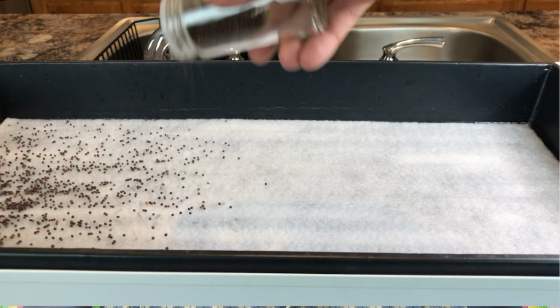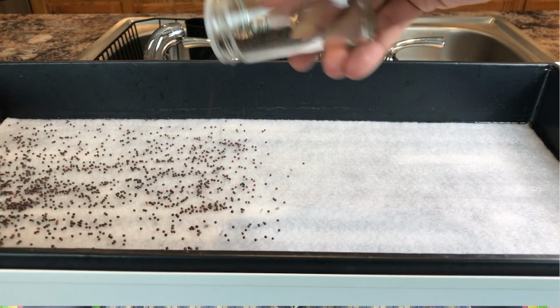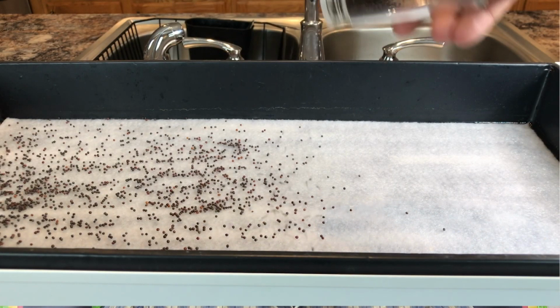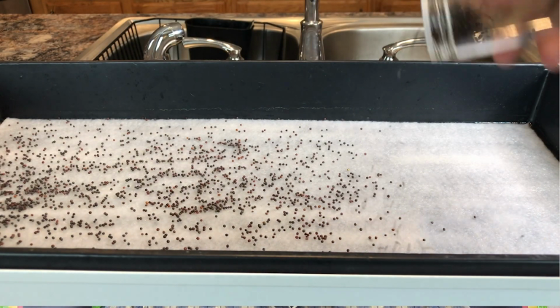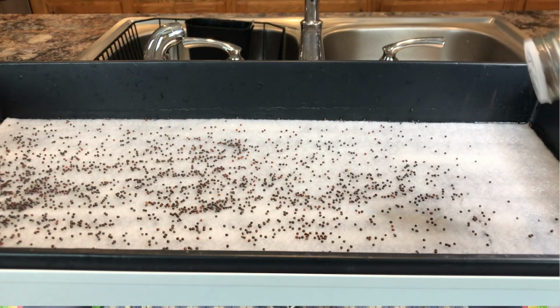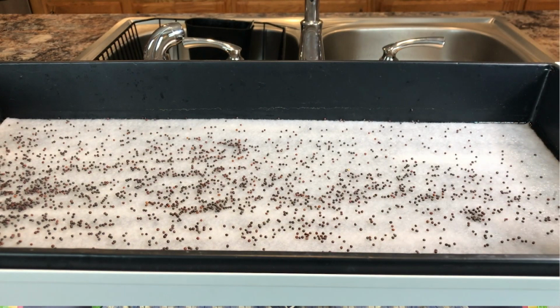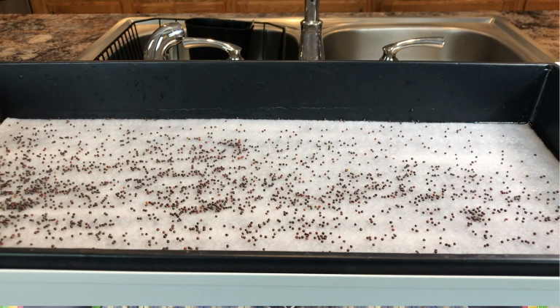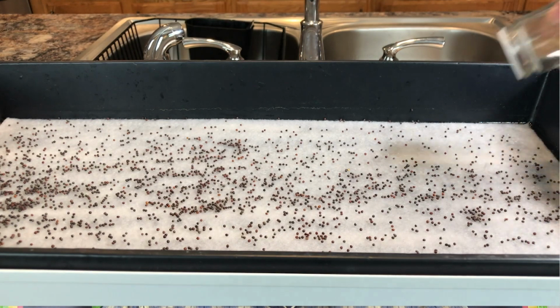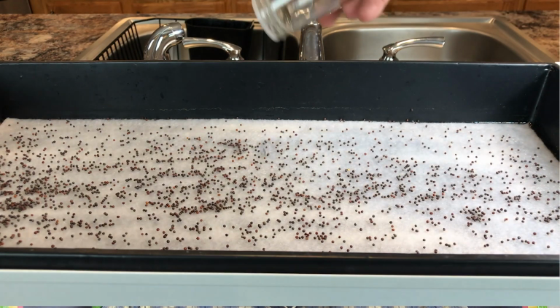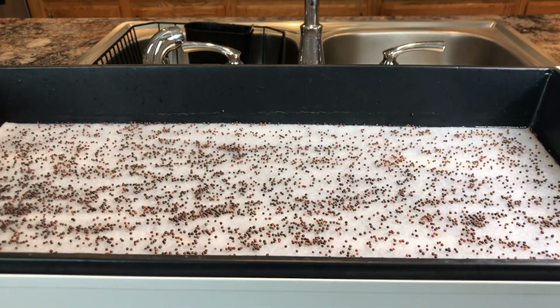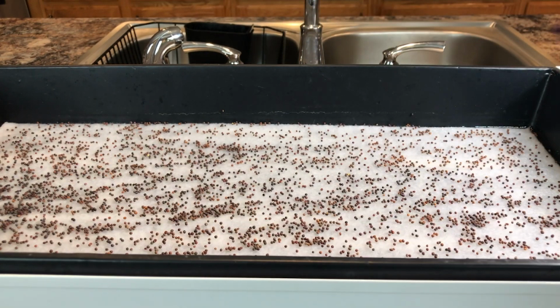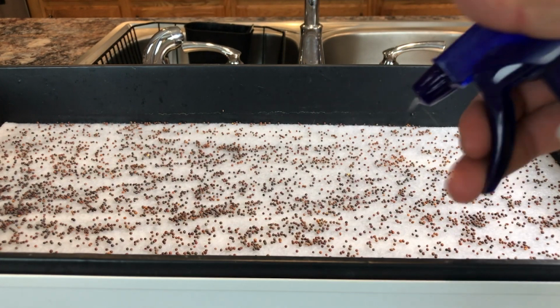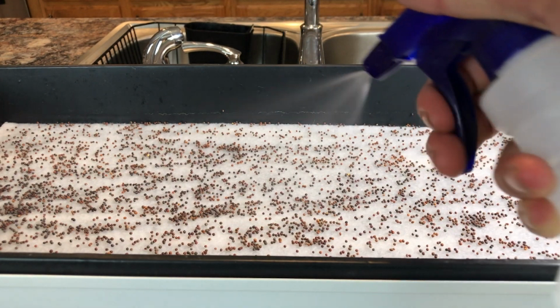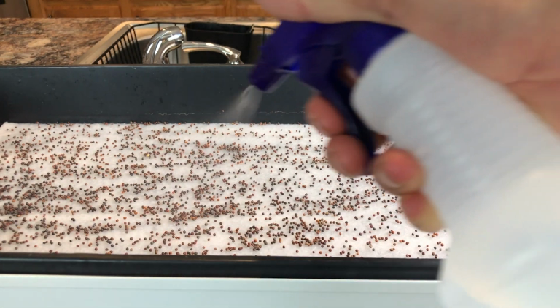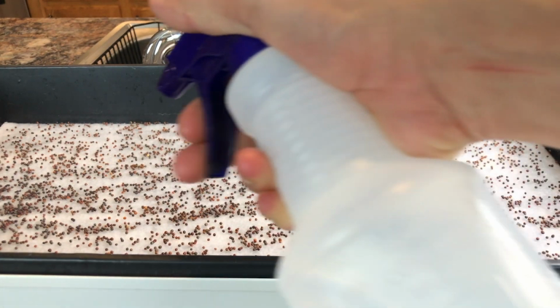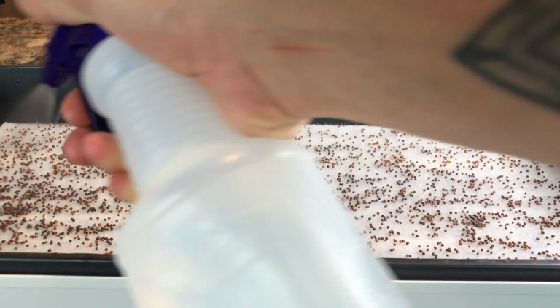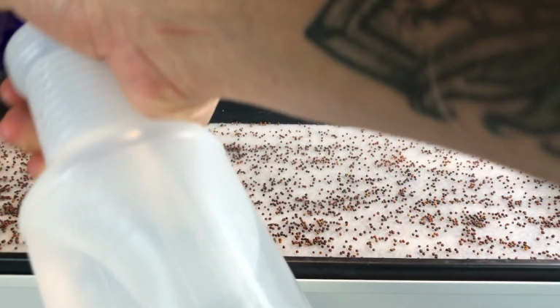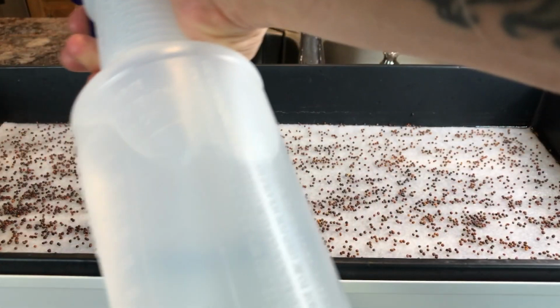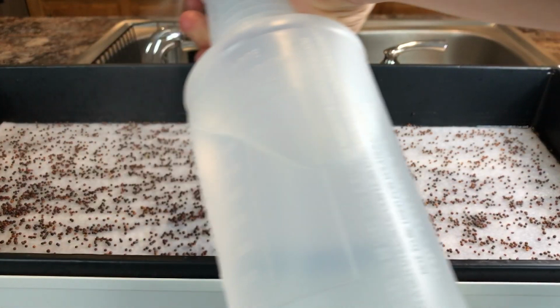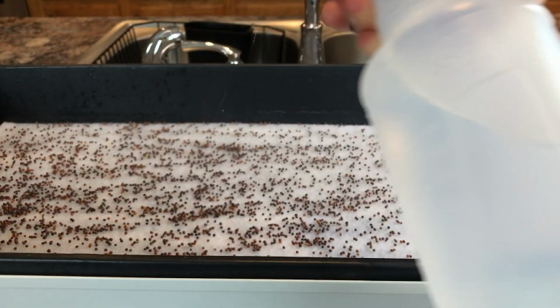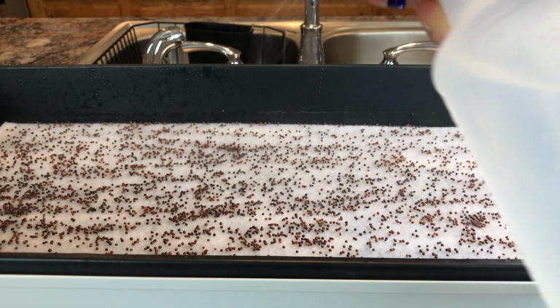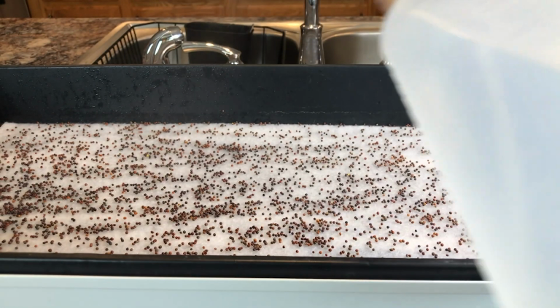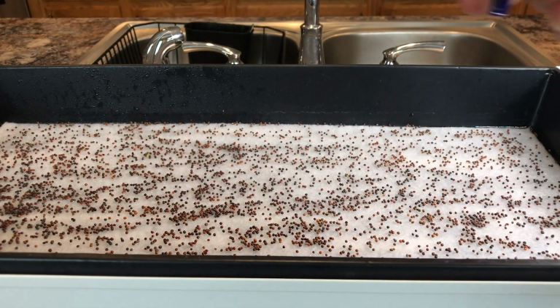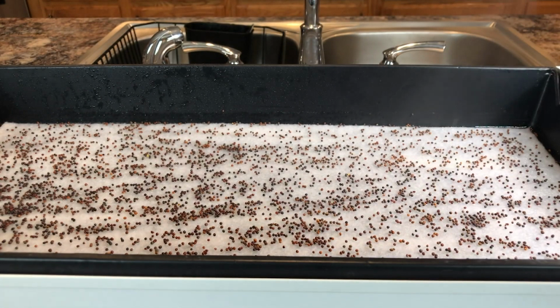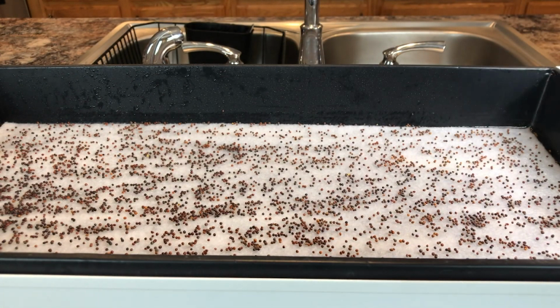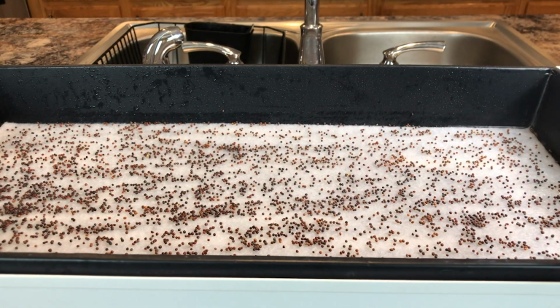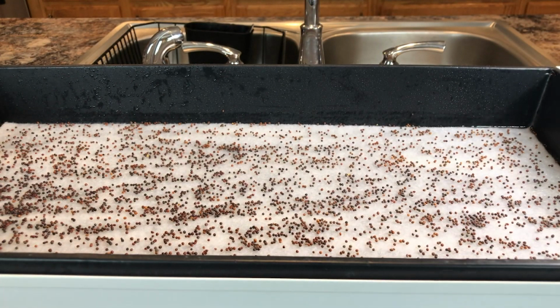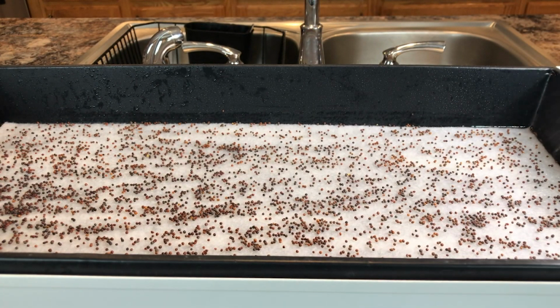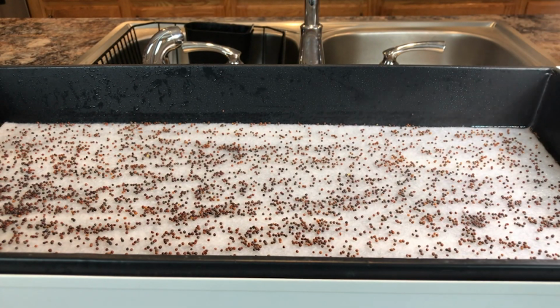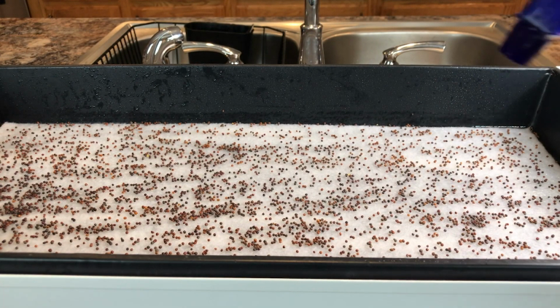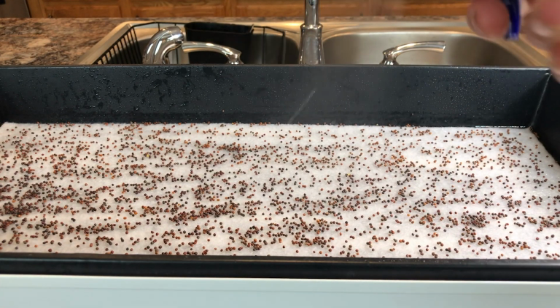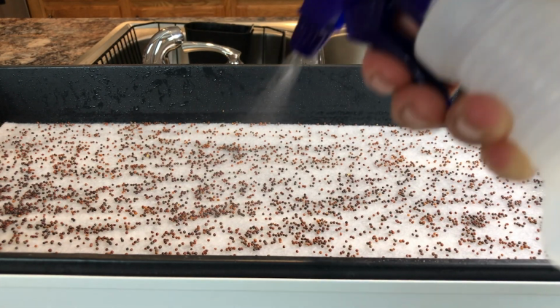The next step is to evenly spread the seeds throughout the tray. Grab a spray bottle, fill it up with water, and let the water get to room temperature. Then spray the seeds evenly, and also spray the bottom of the cover.